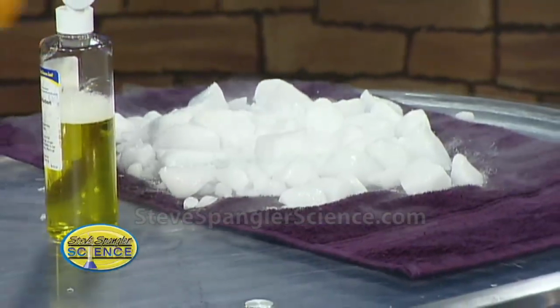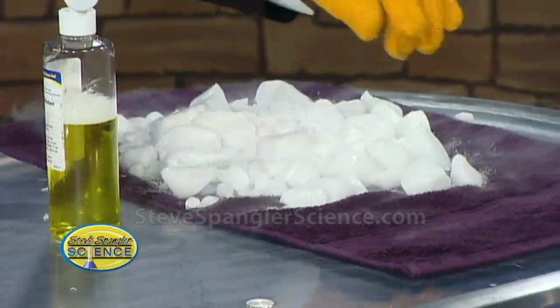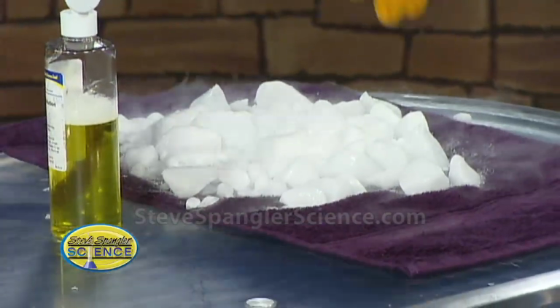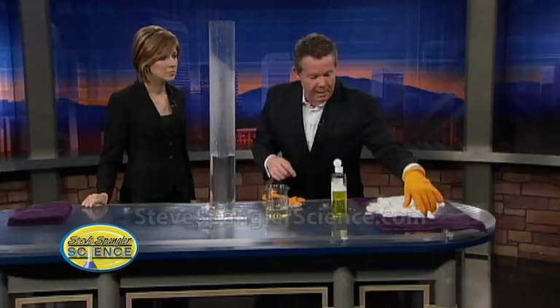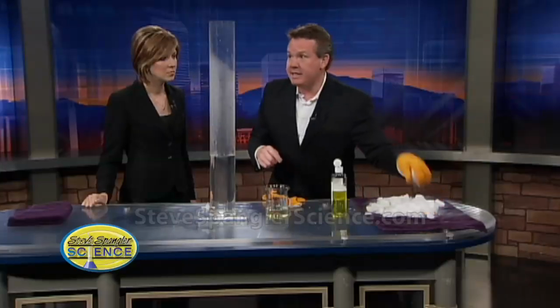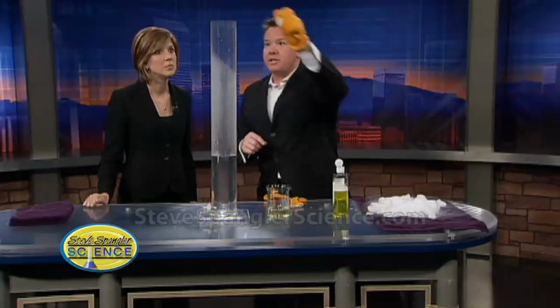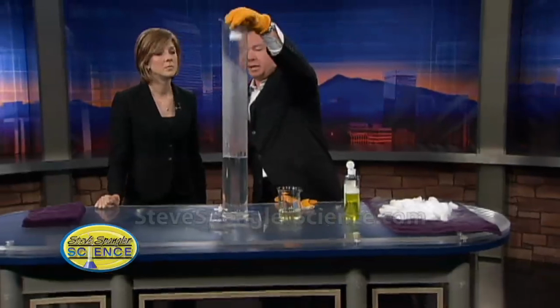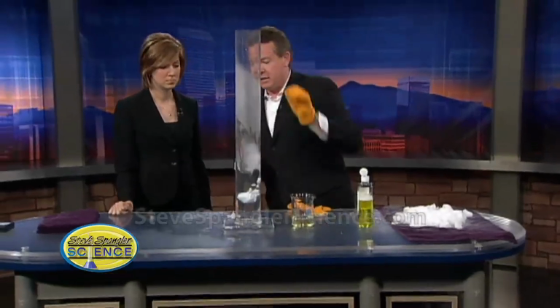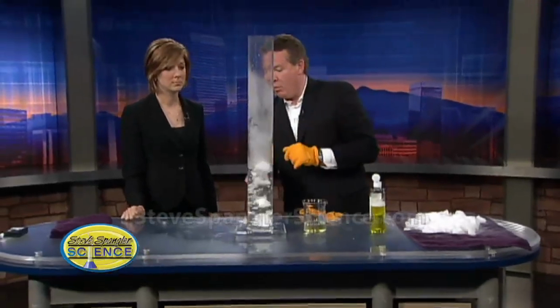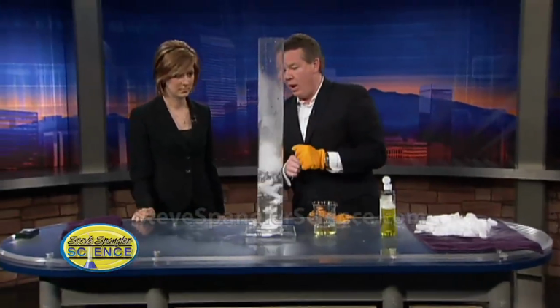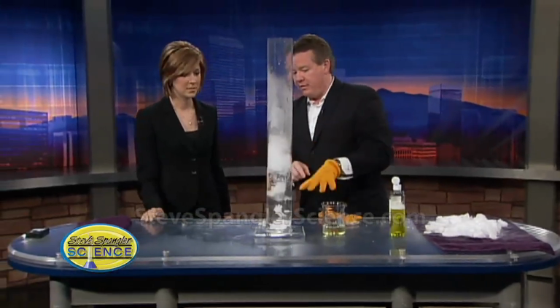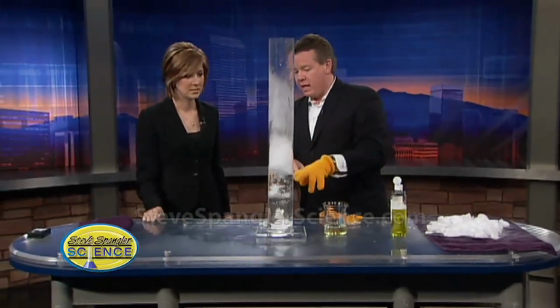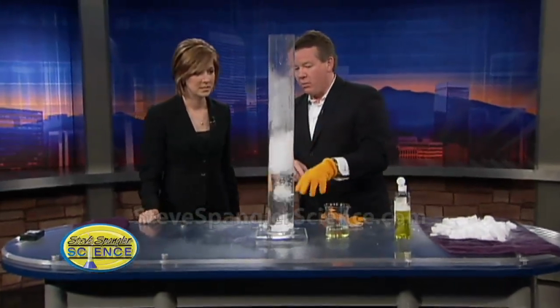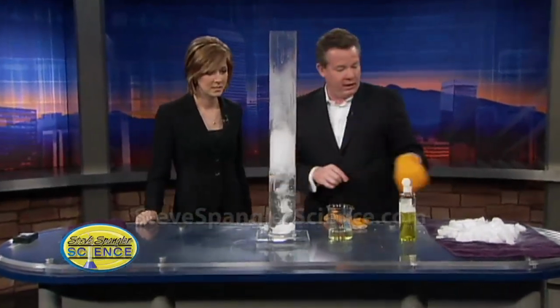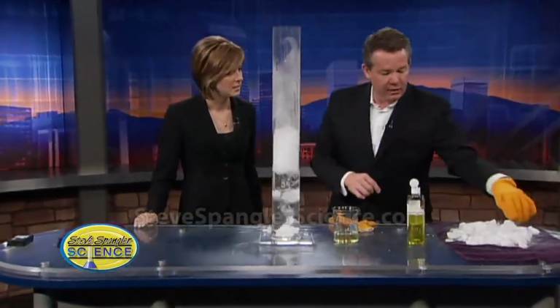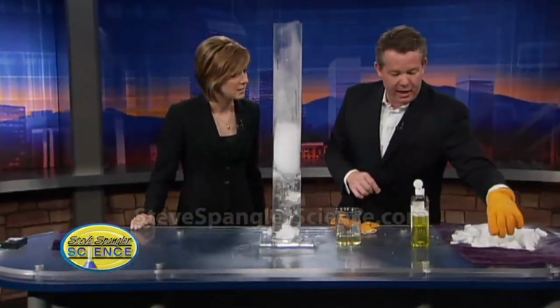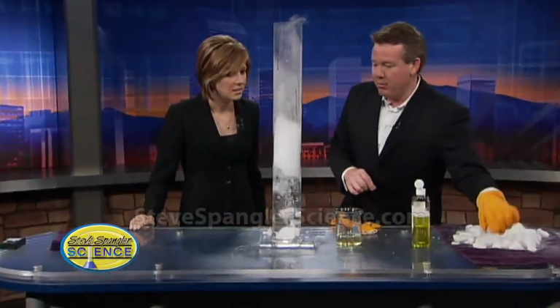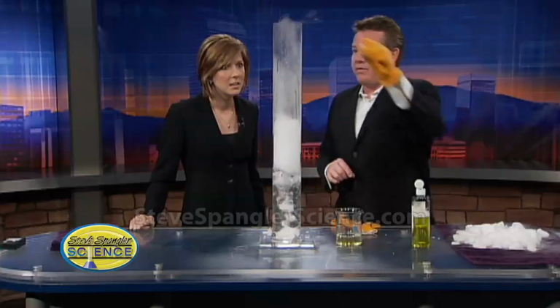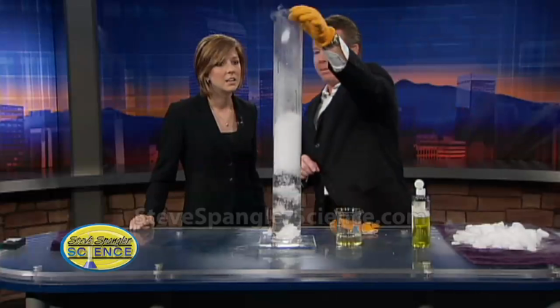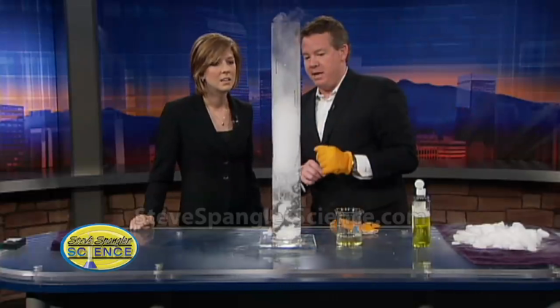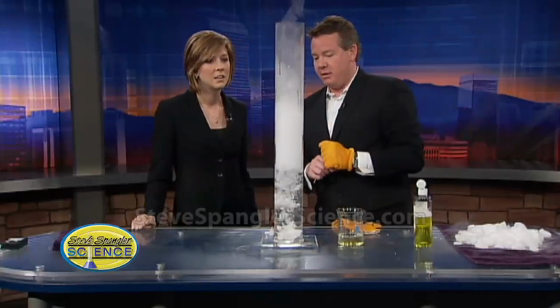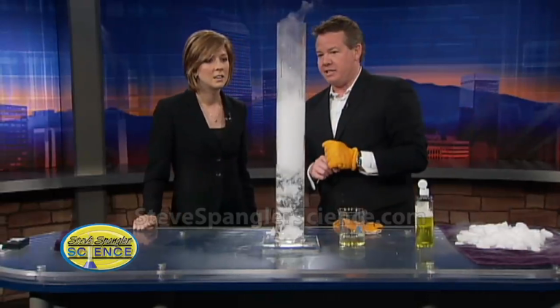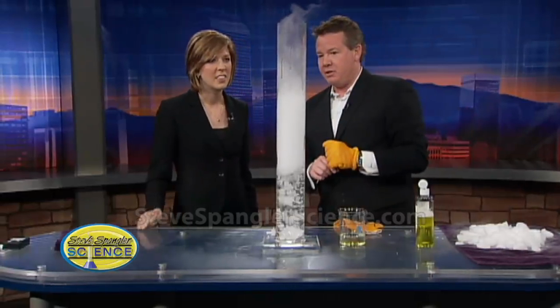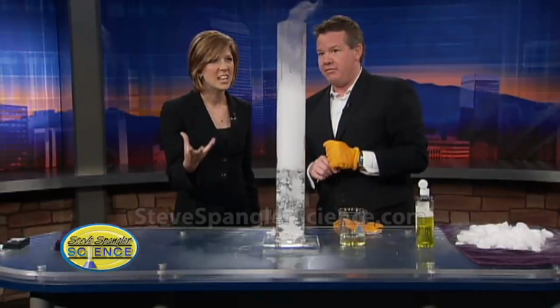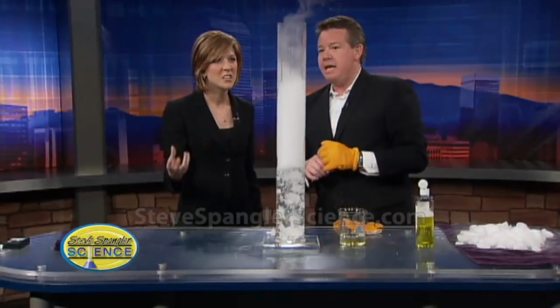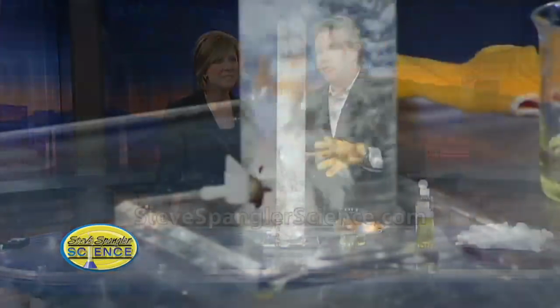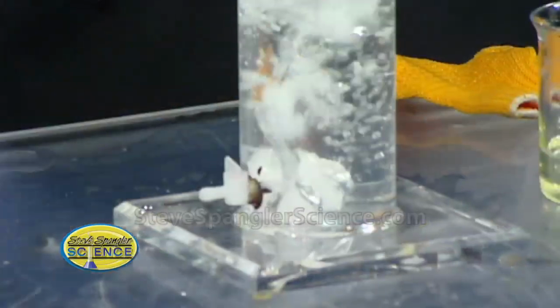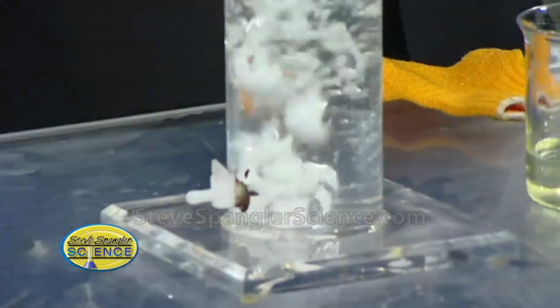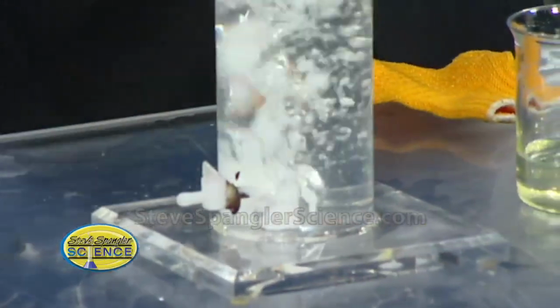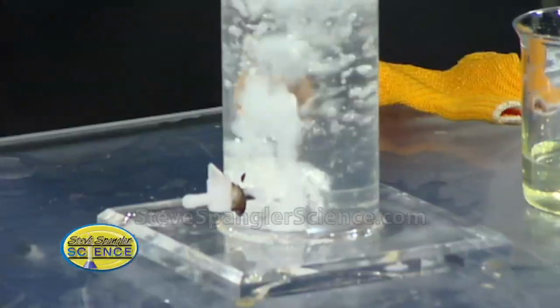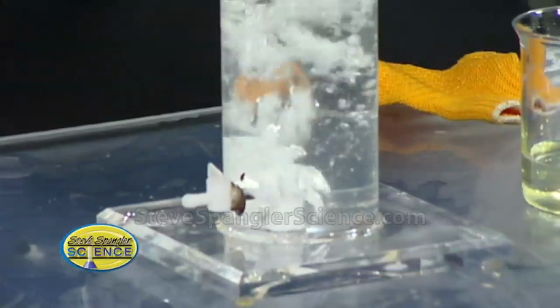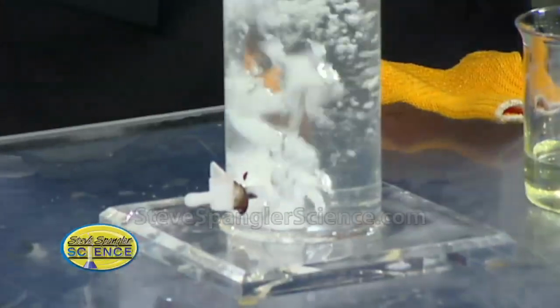I've got gloves here. I'm going to drop it into the cylinder. The secret is warm water. If you can get warm water, it'll give you a little bit more of that bubbling mist that we like so much. Like a cloud, kind of? It's kind of coming over the top, which is kind of fun.